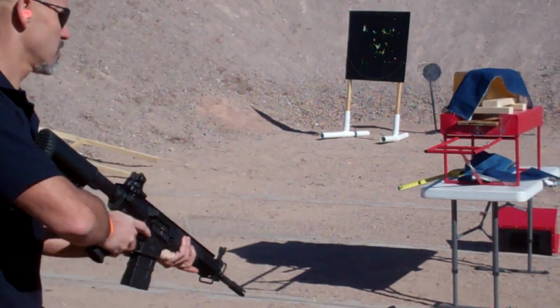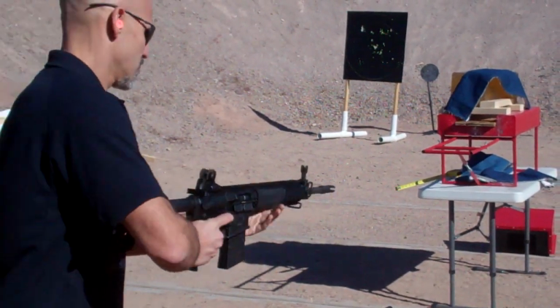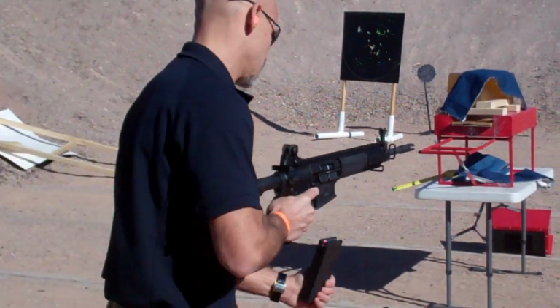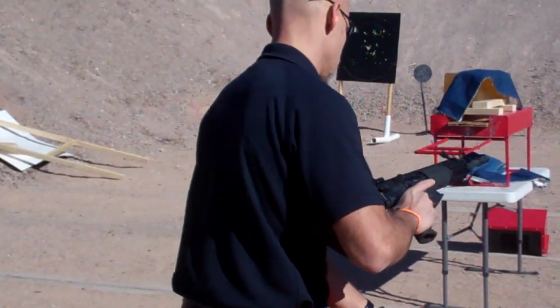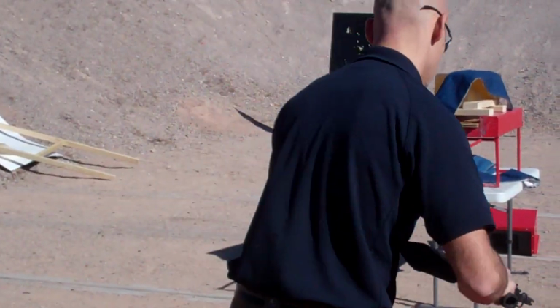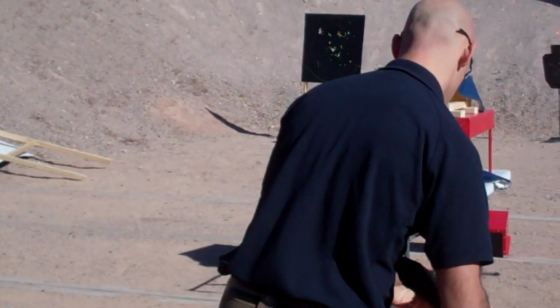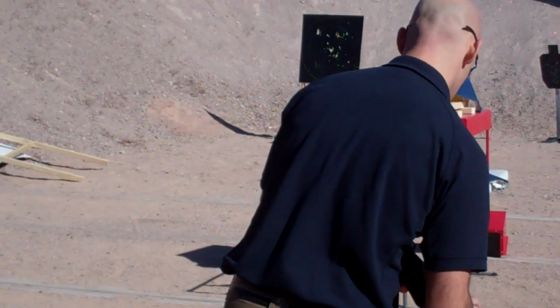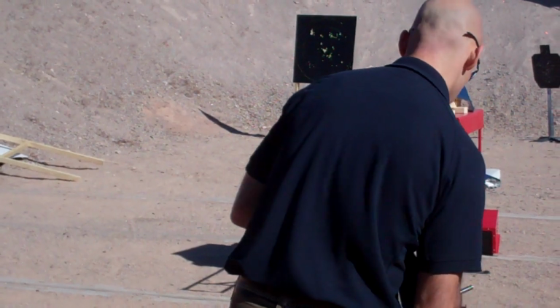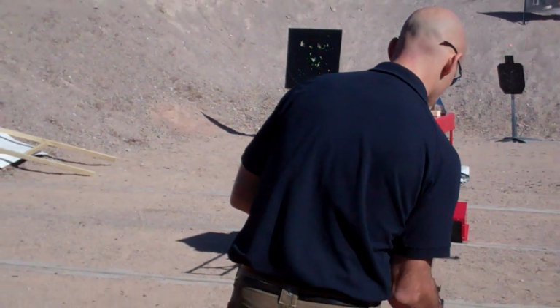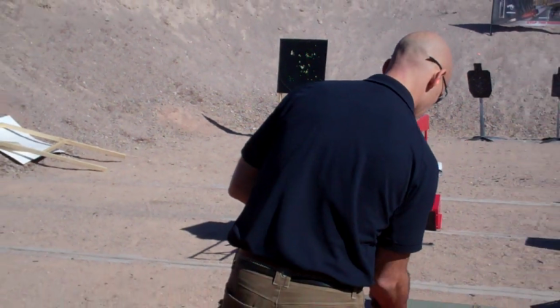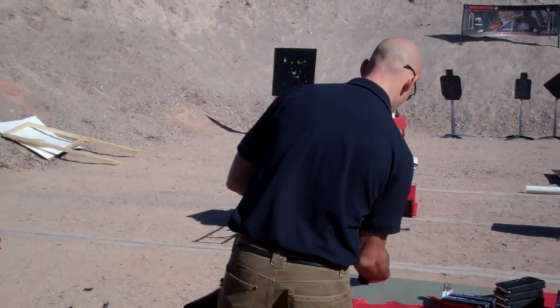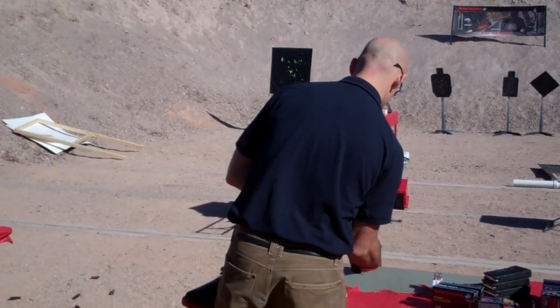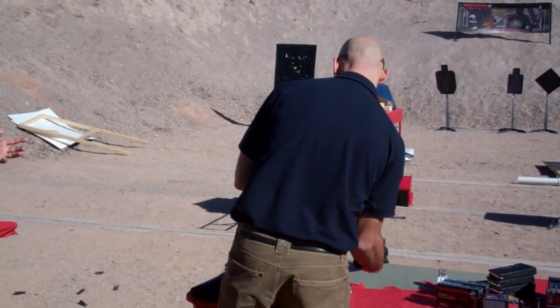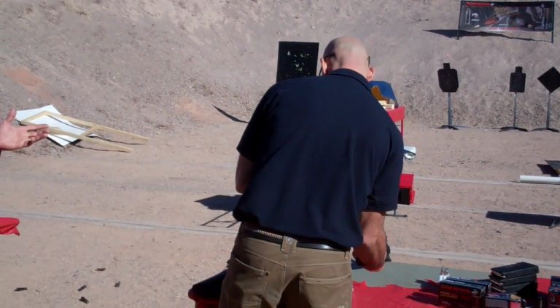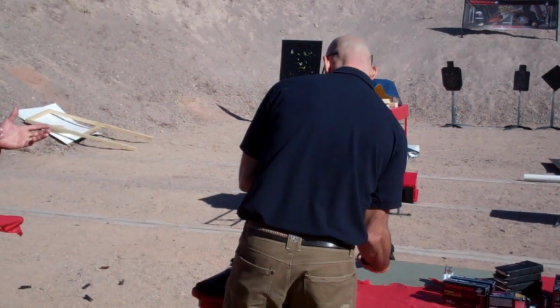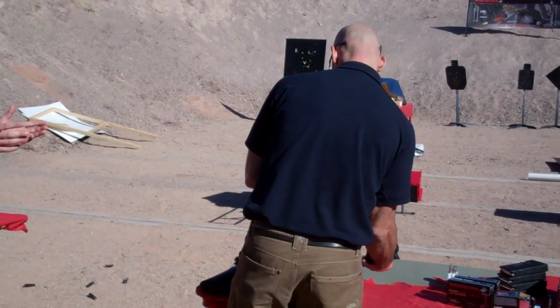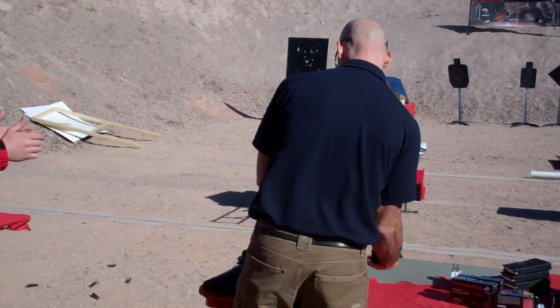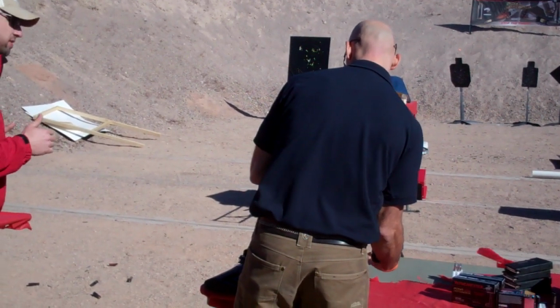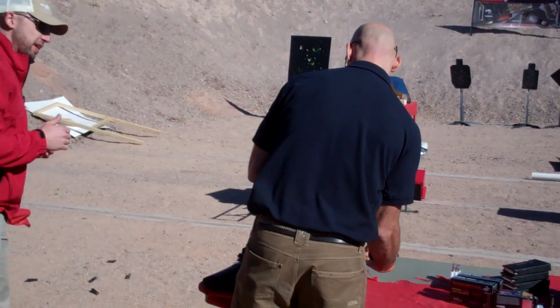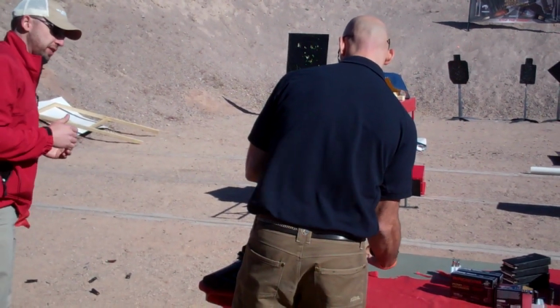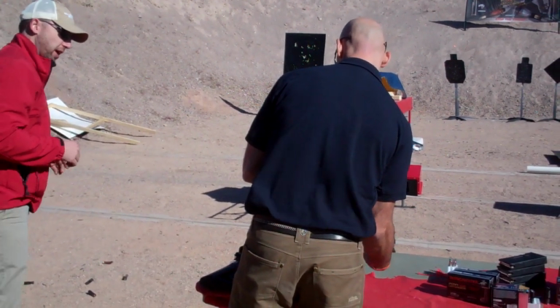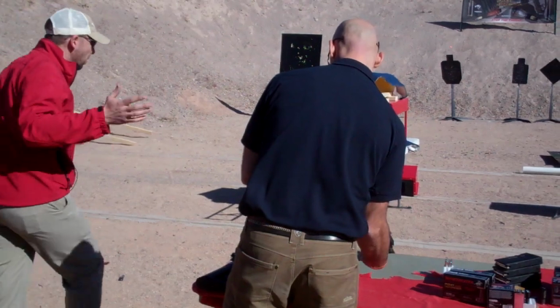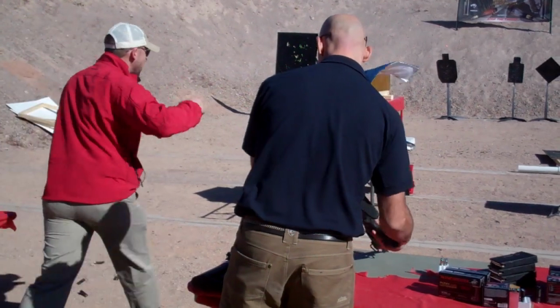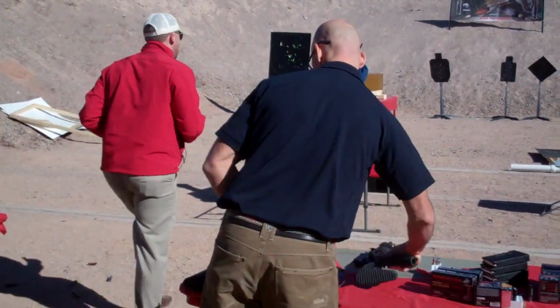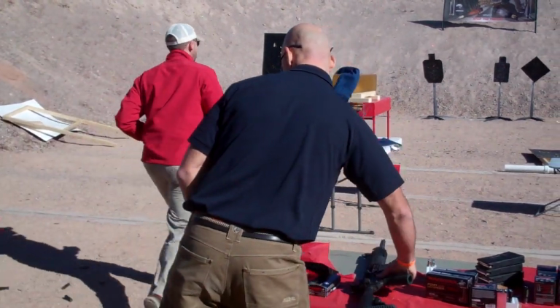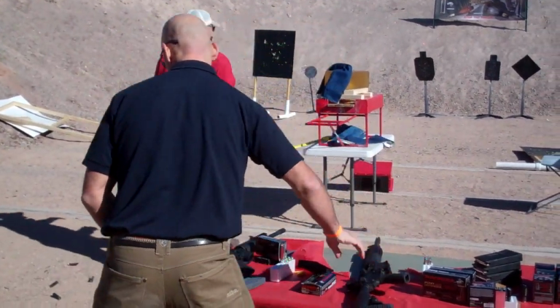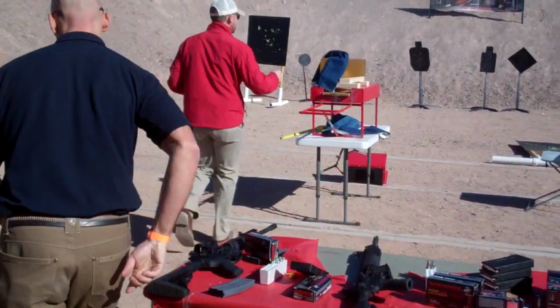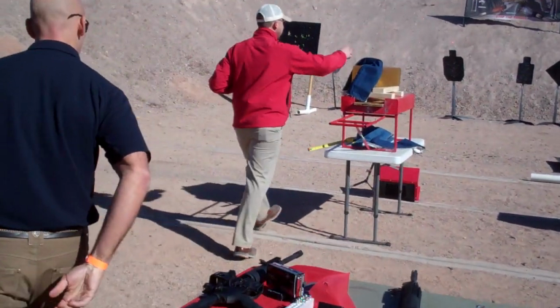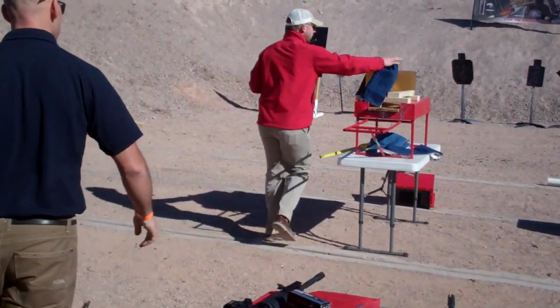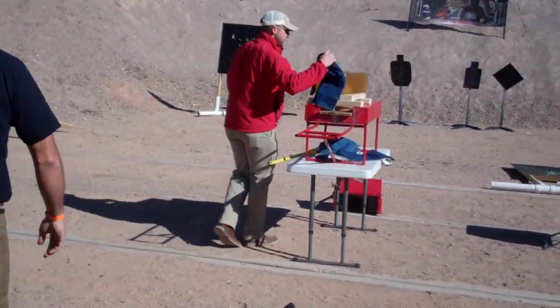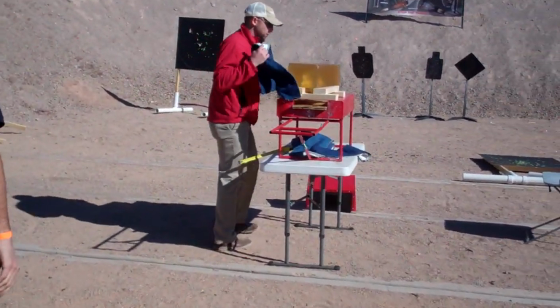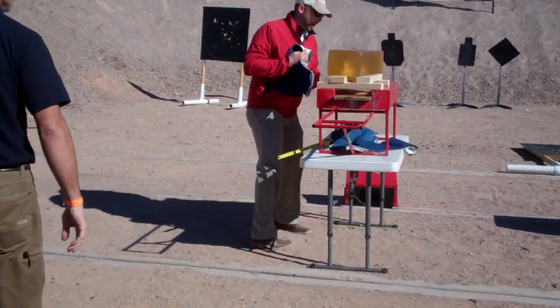A little bit more energy that time. Same exact gel block, same 10% gel. Let's see how this one did.